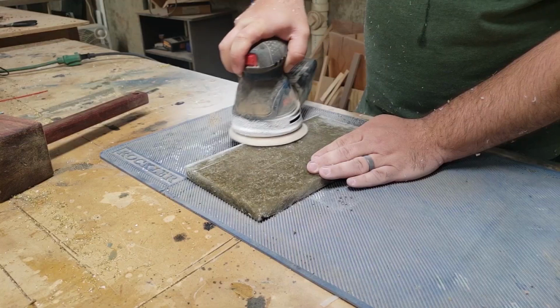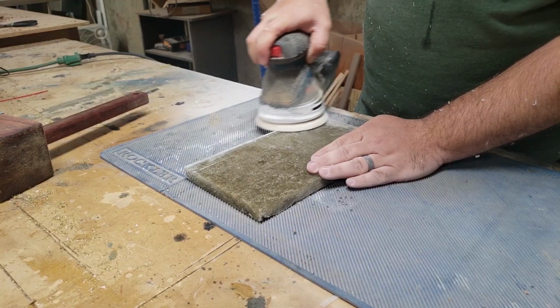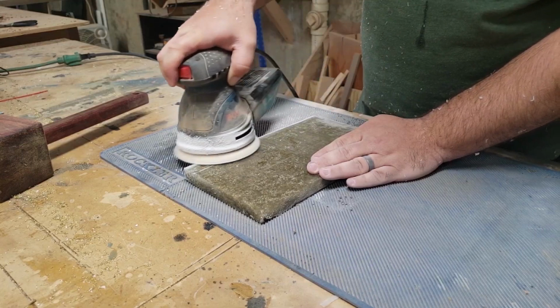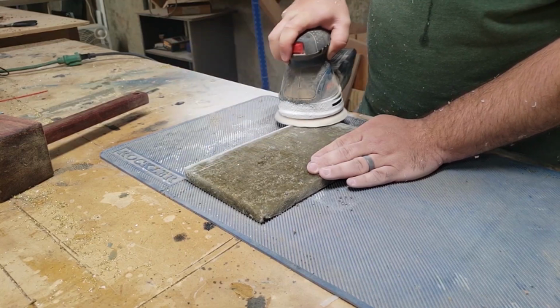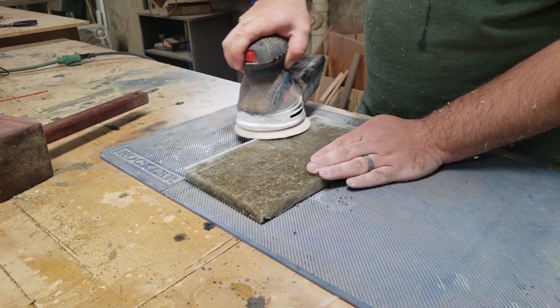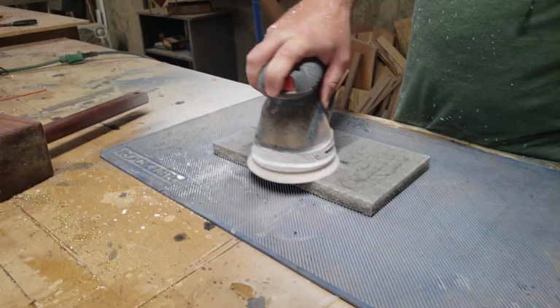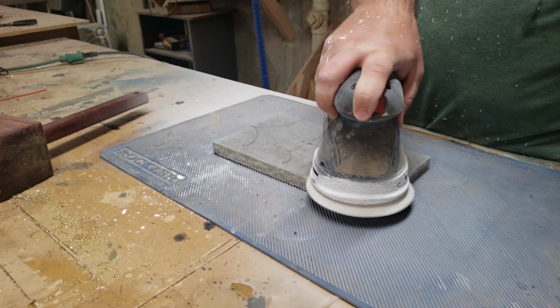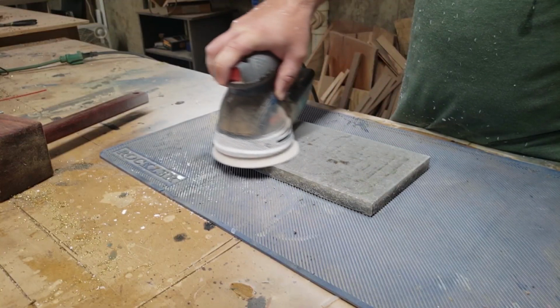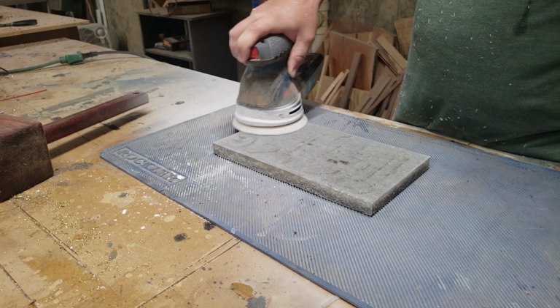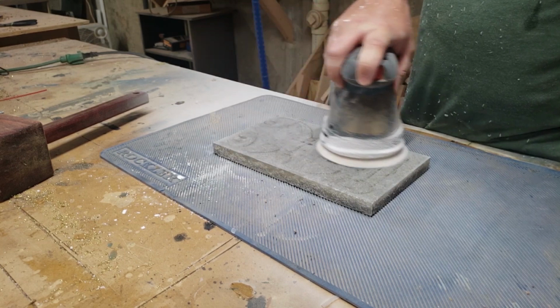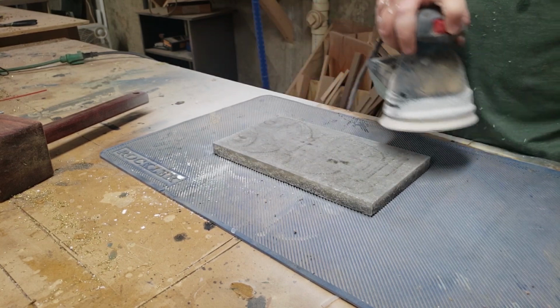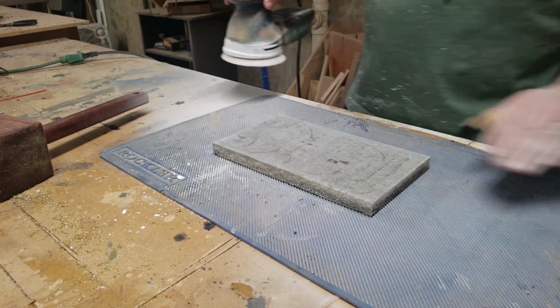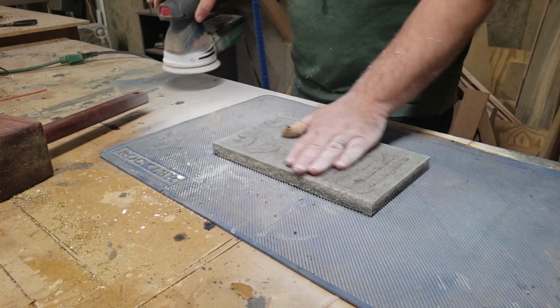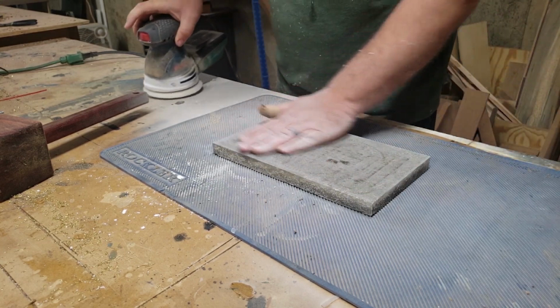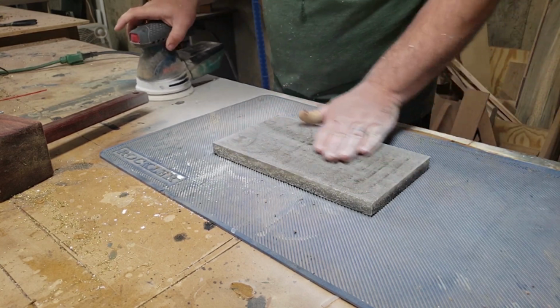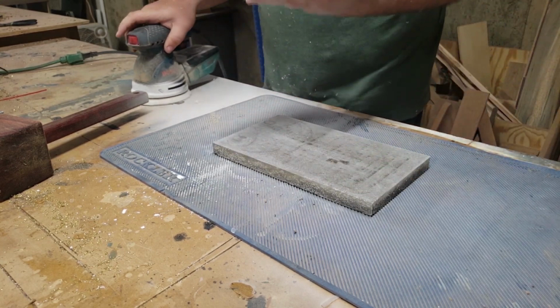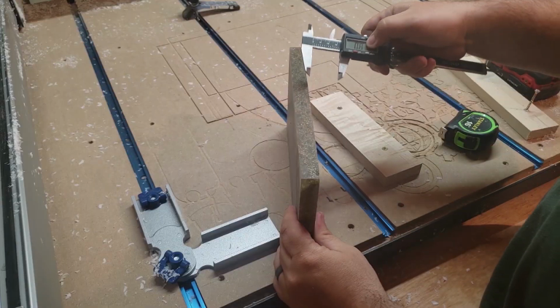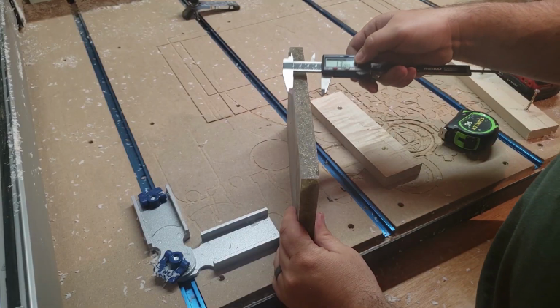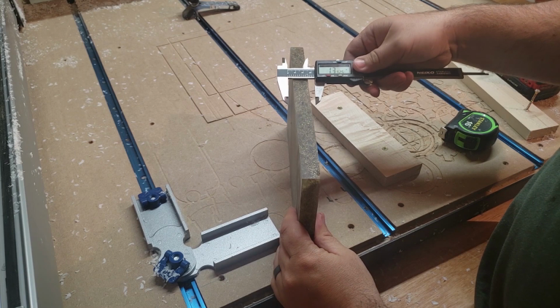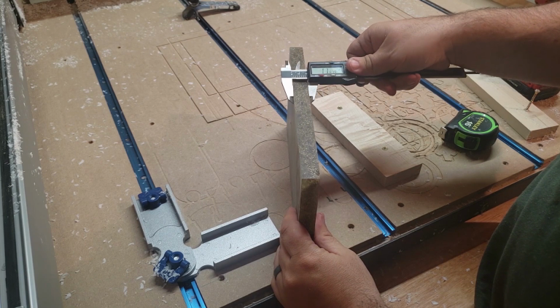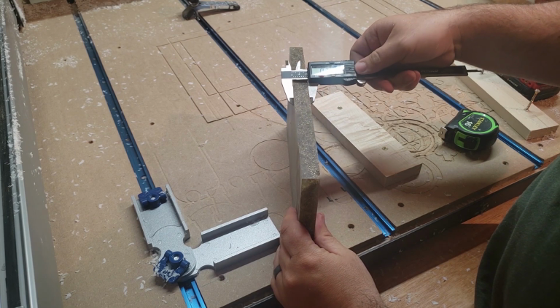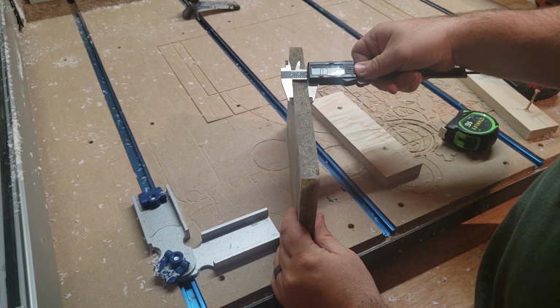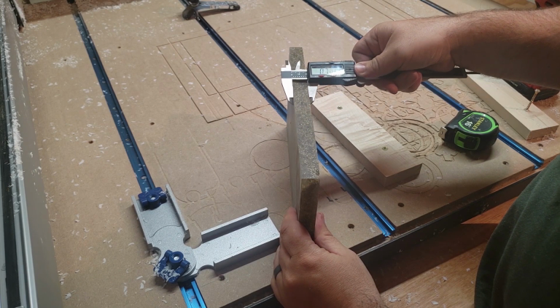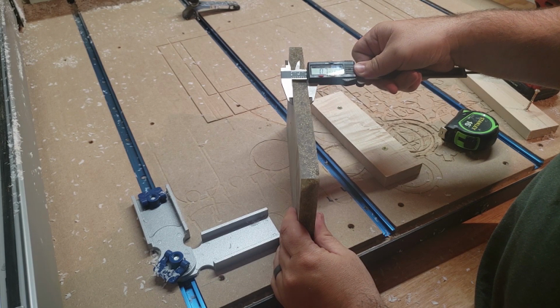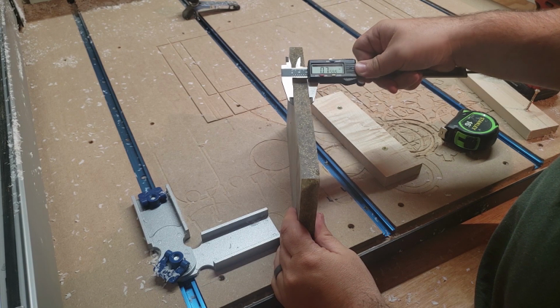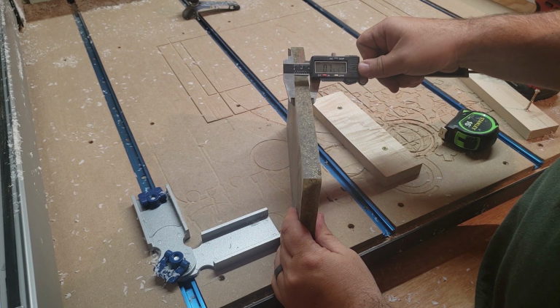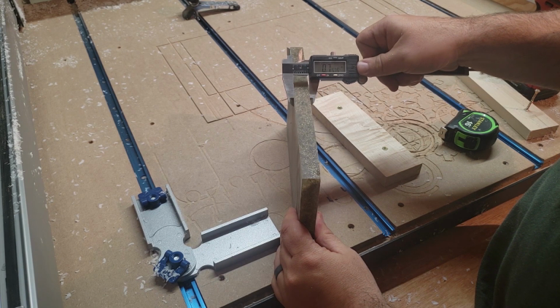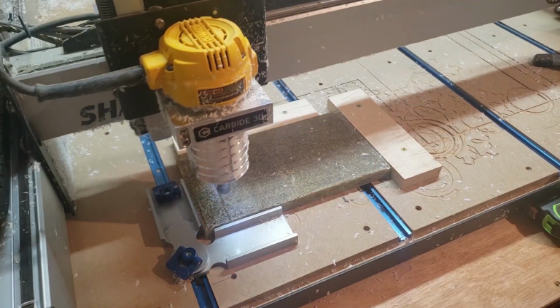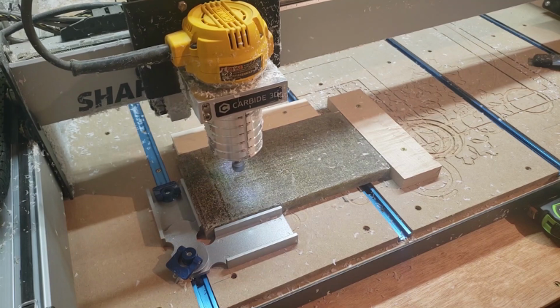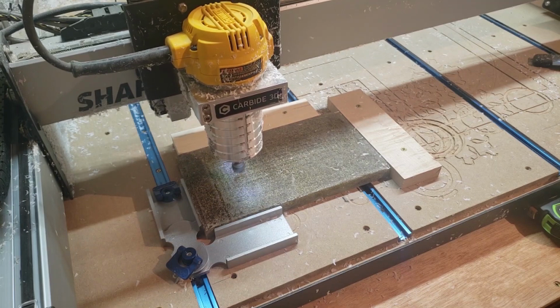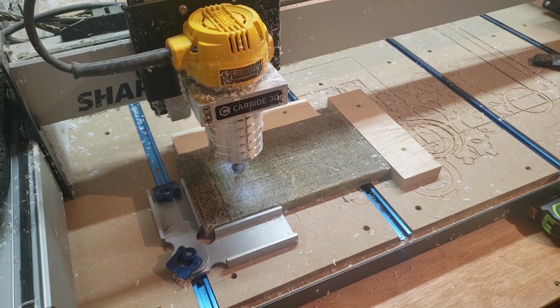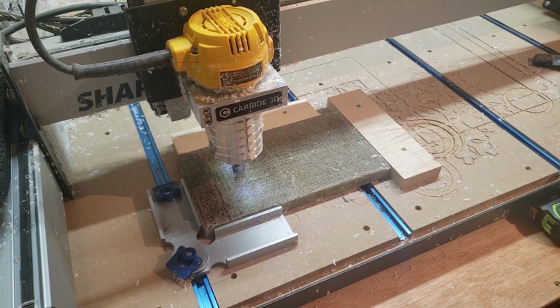Overall I took off about a sixteenth of an inch on both sides to get the entire piece flat. This brought the final stock thickness to three quarters of an inch. Now that it's flat, let's carve the tray.